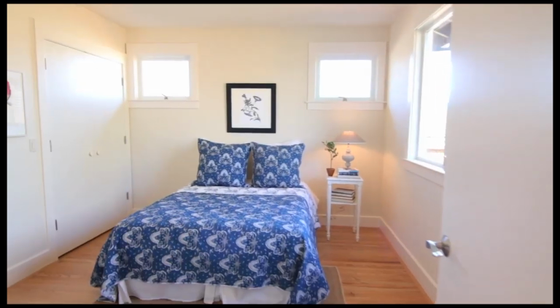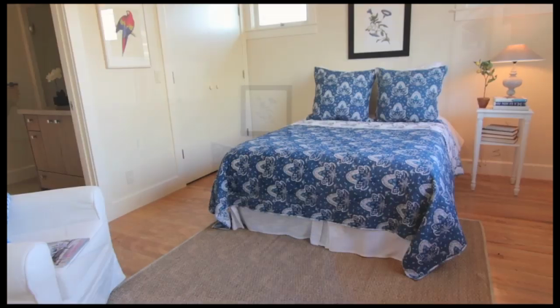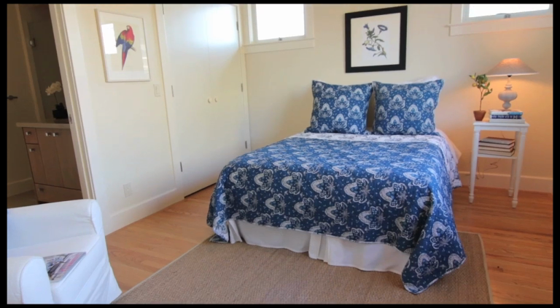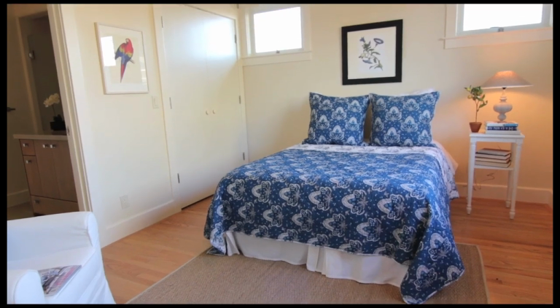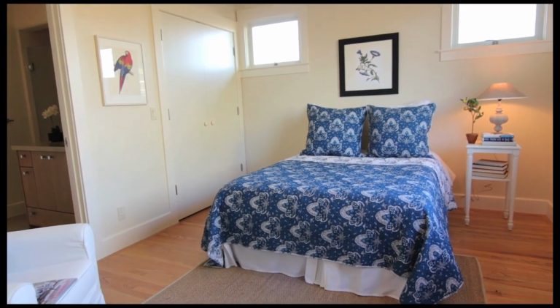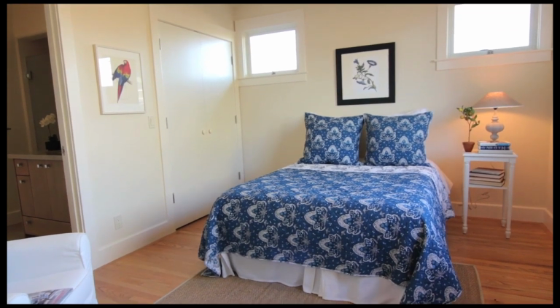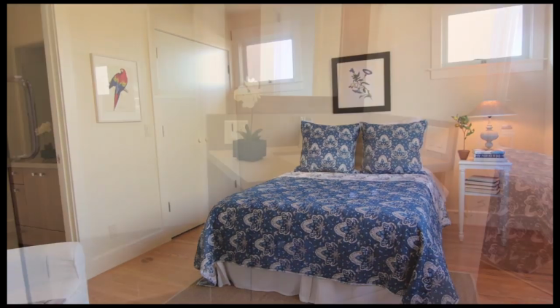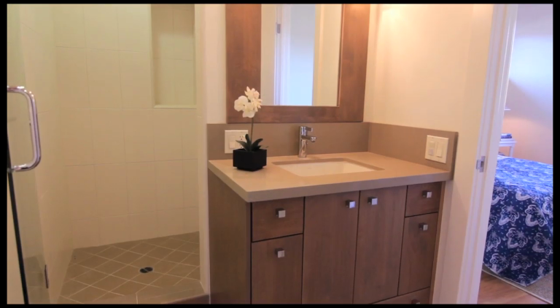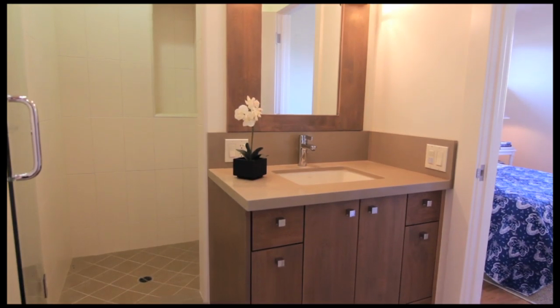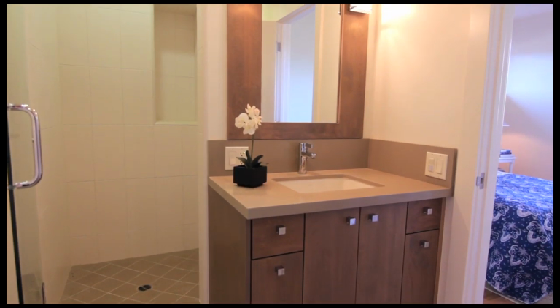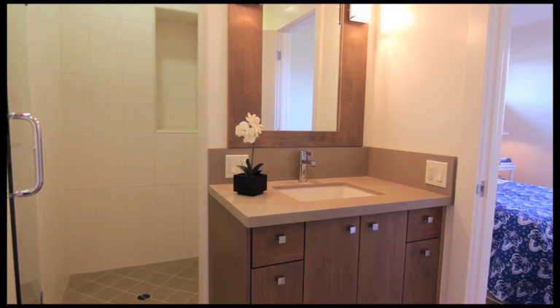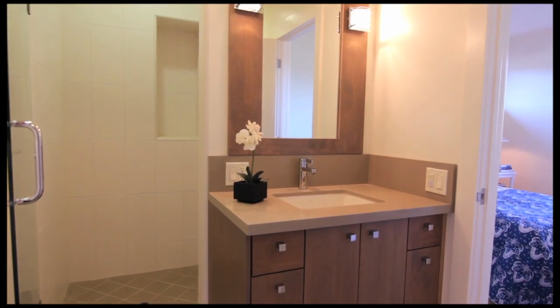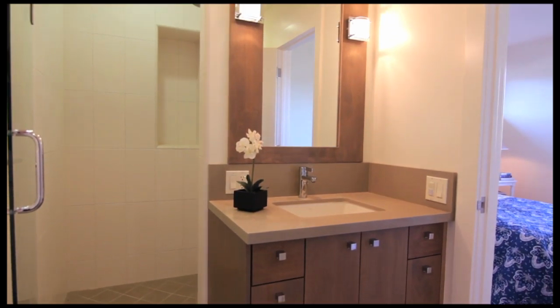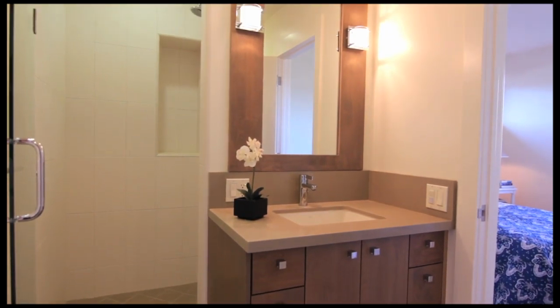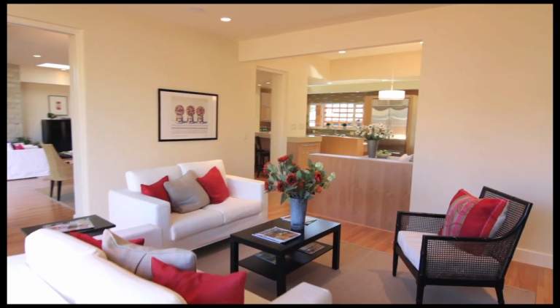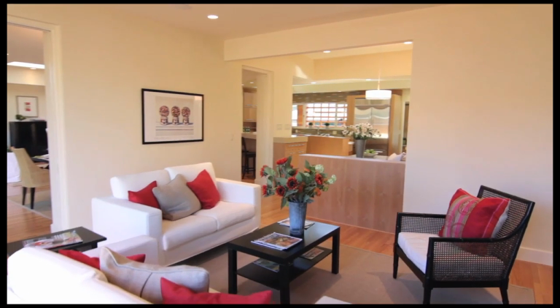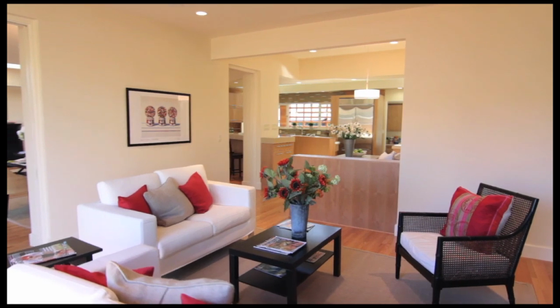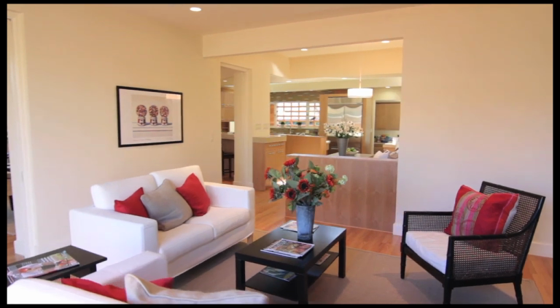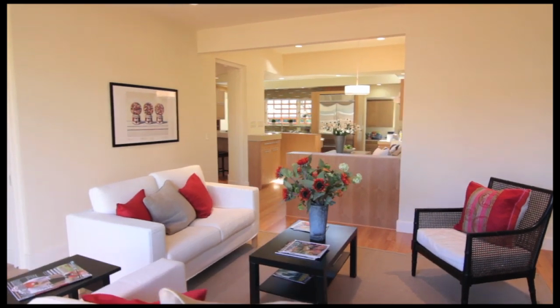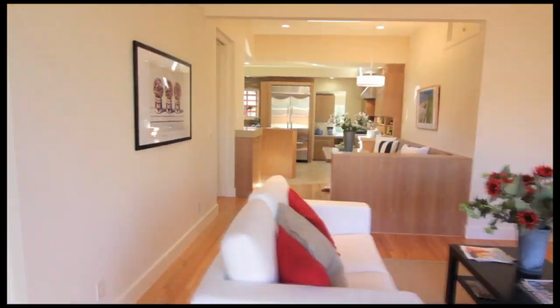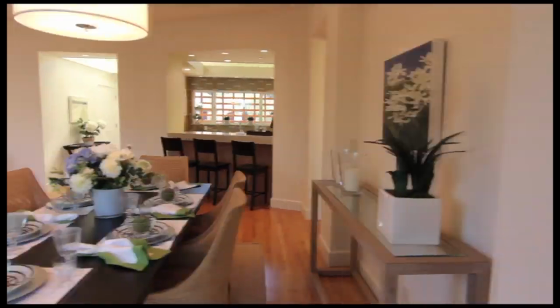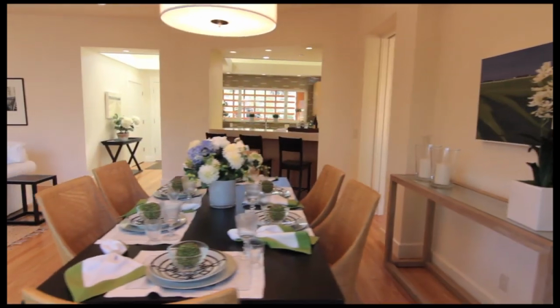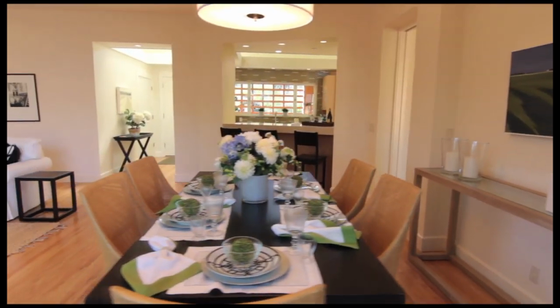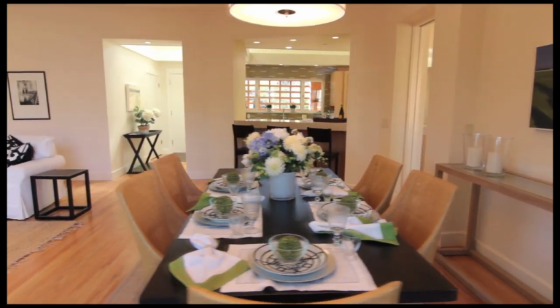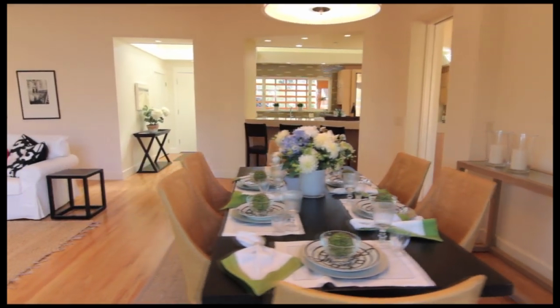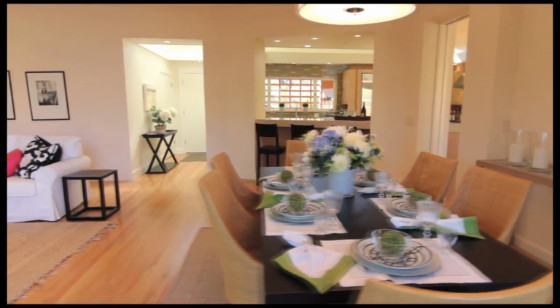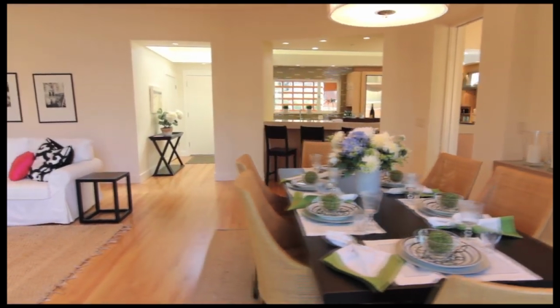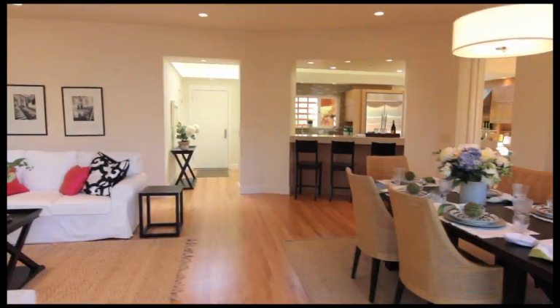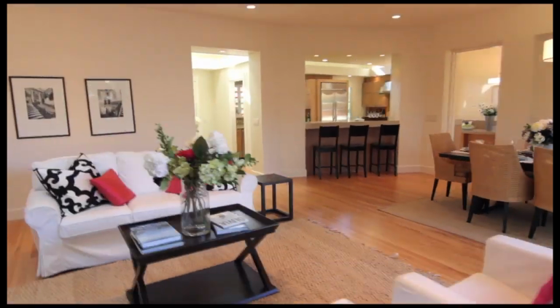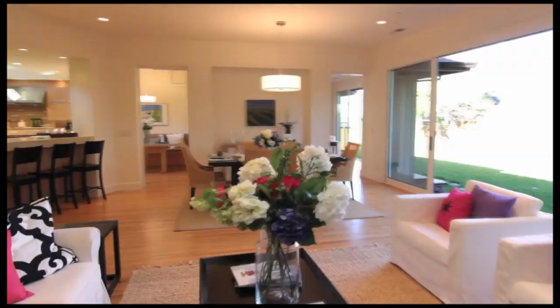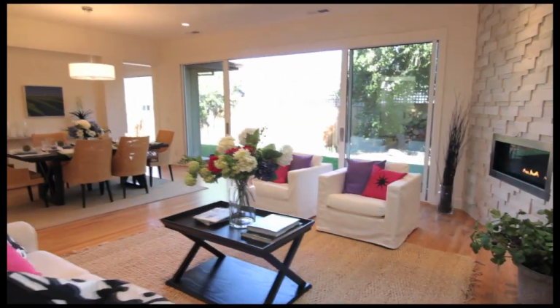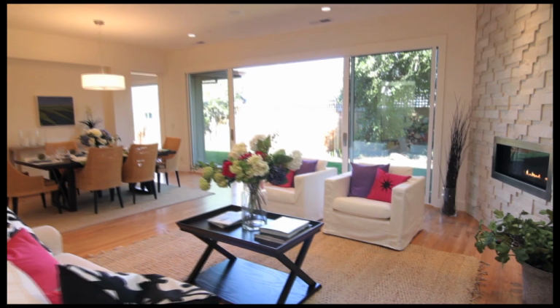Then we have the fourth bedroom, which is a suite. Pocket doors separate the family room and living room.